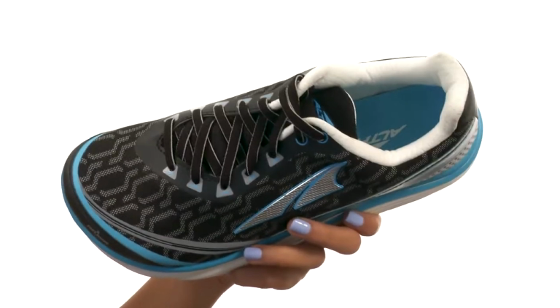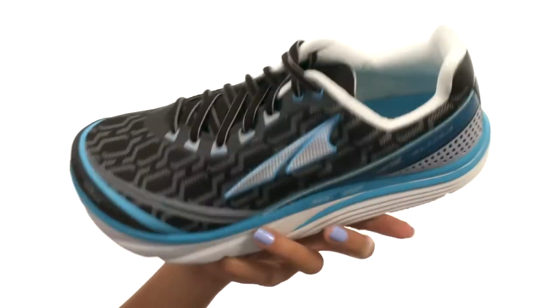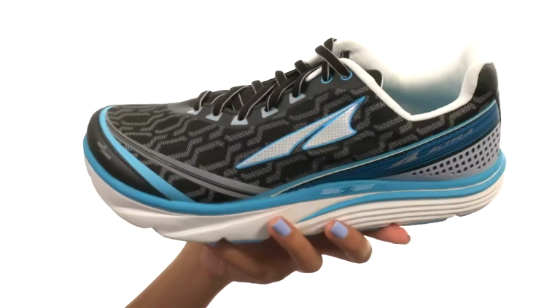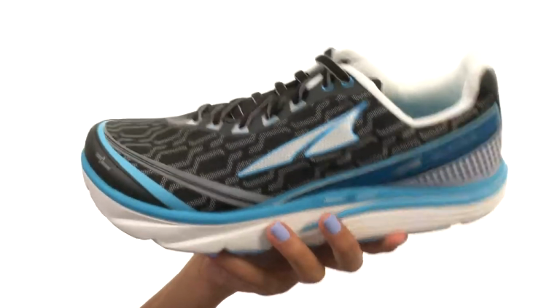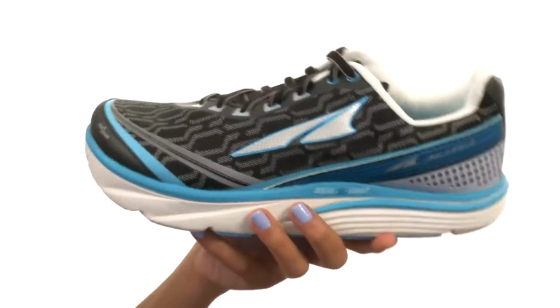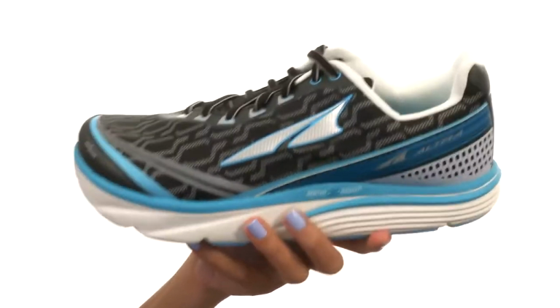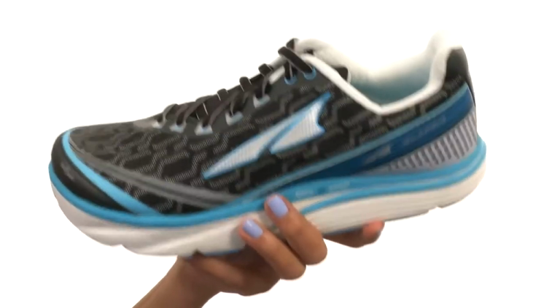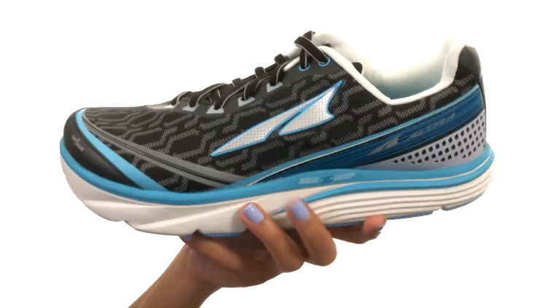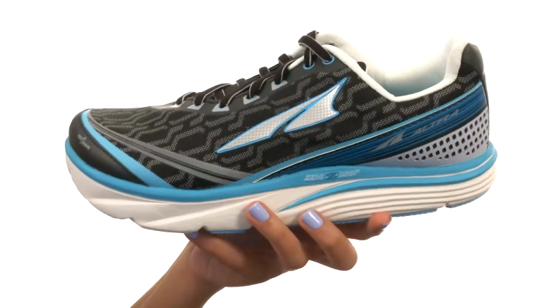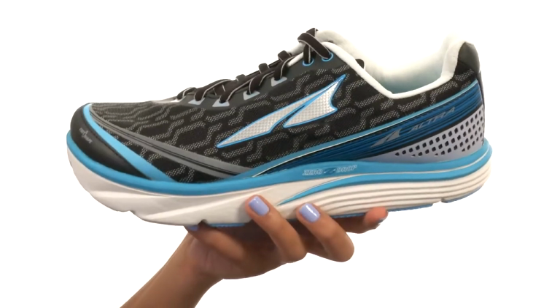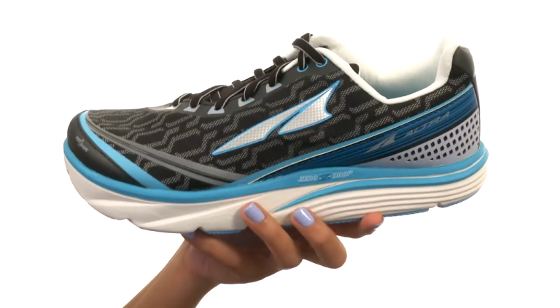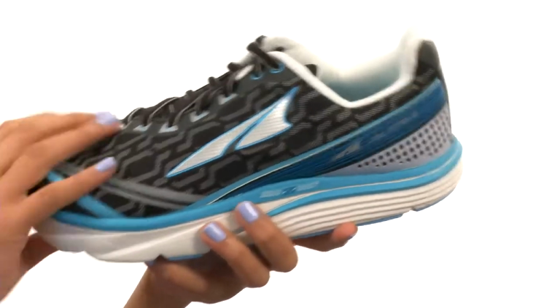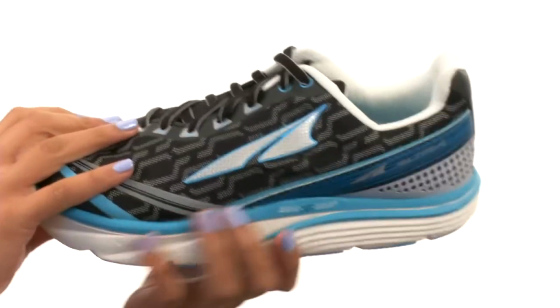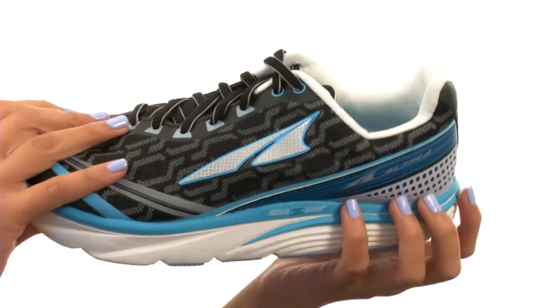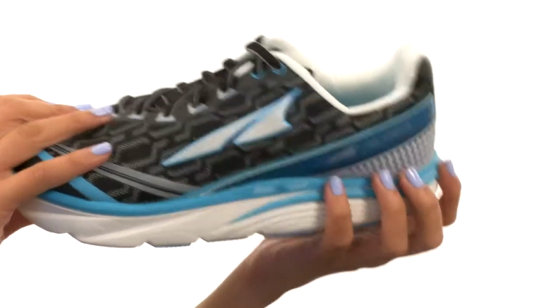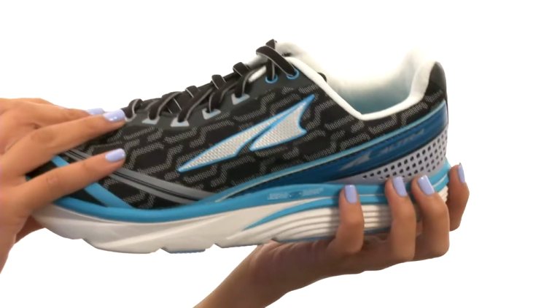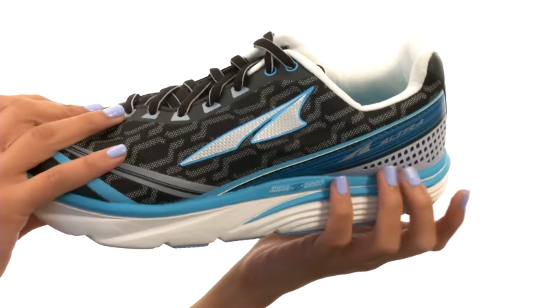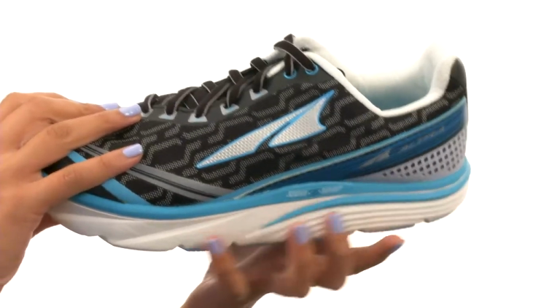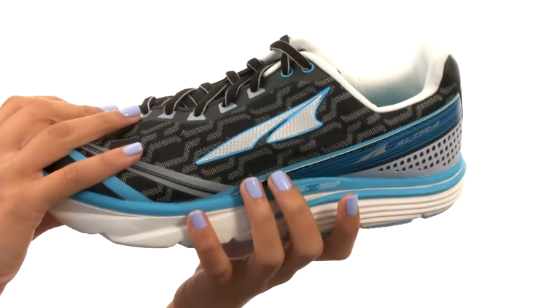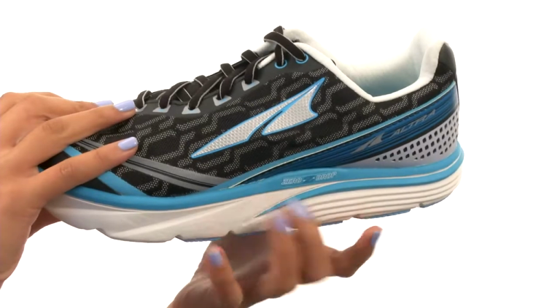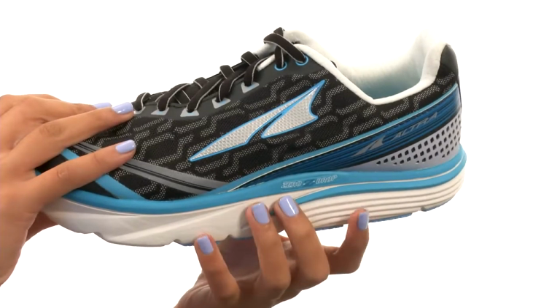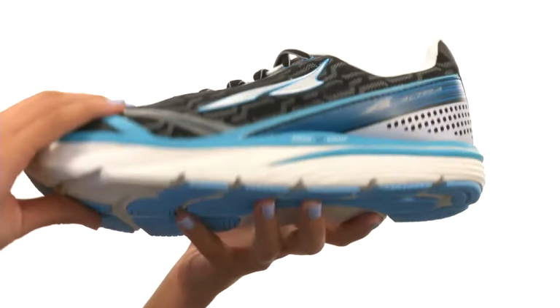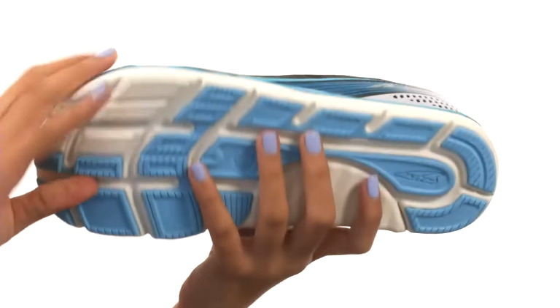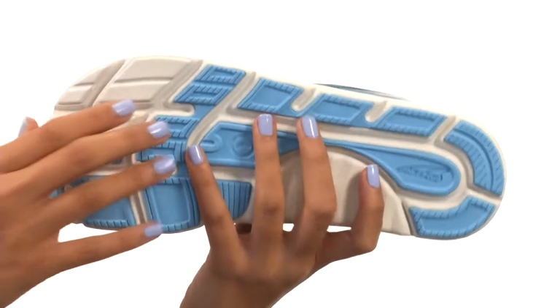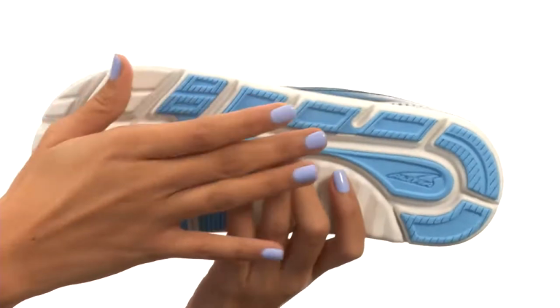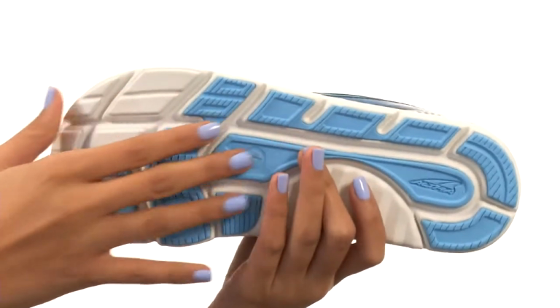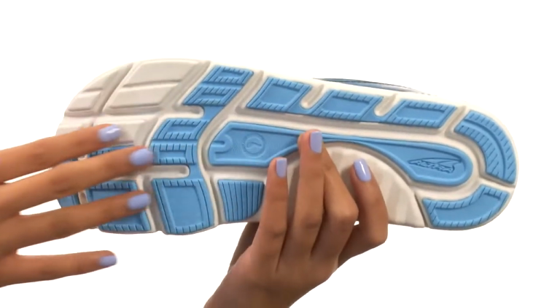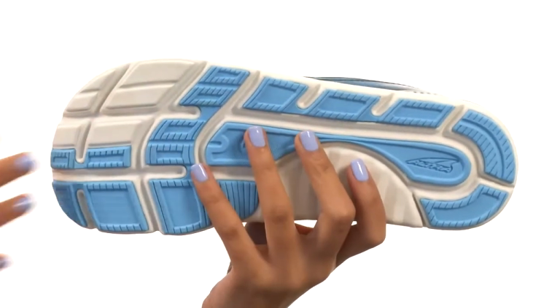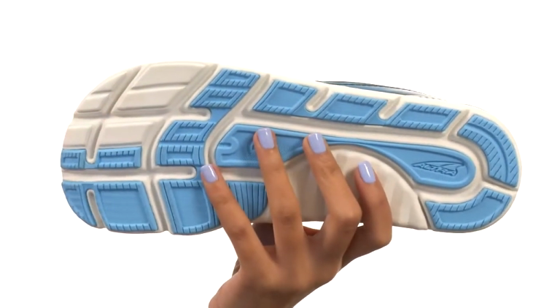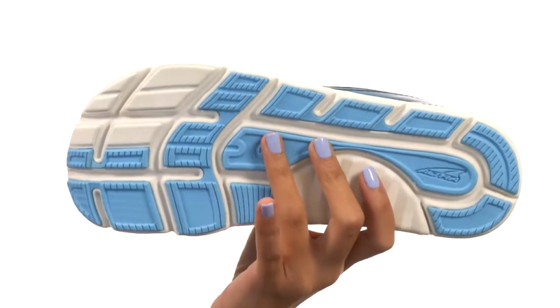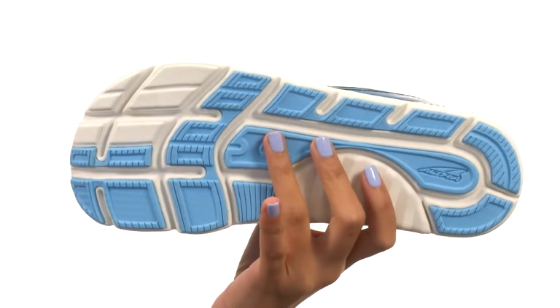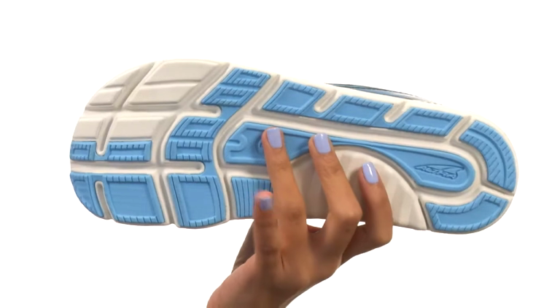We do have a fully cushioned zero drop platform that helps to align the body, promoting a natural low impact landing. The foot pod, midsole, and outsole pattern actually maps the foot's bones and tendons, boosting pliability.